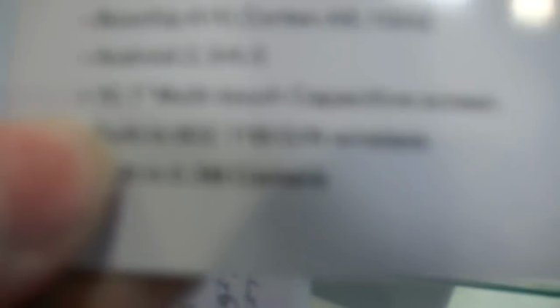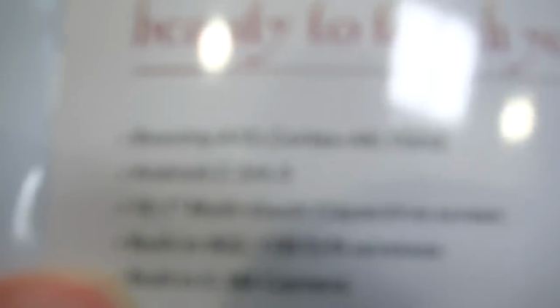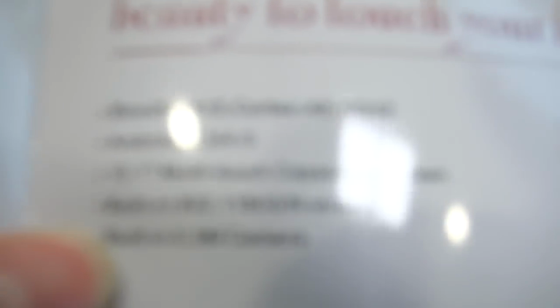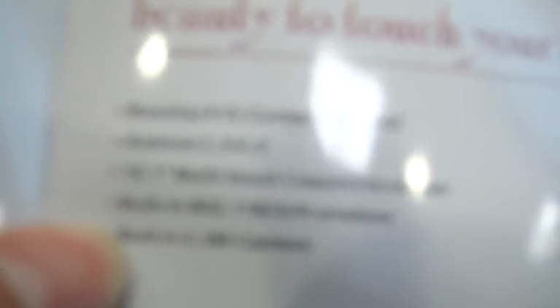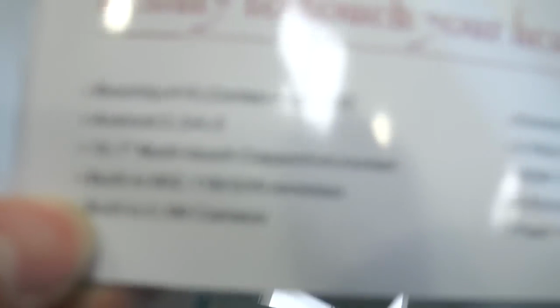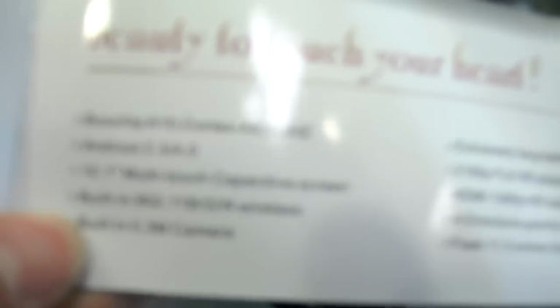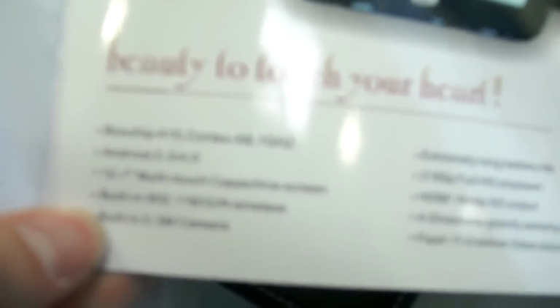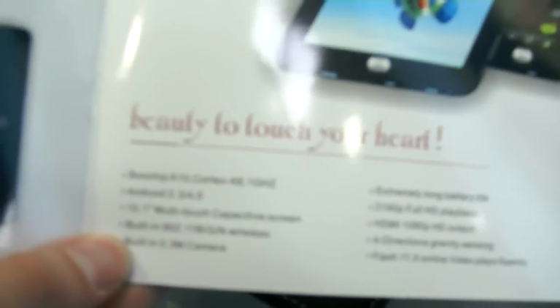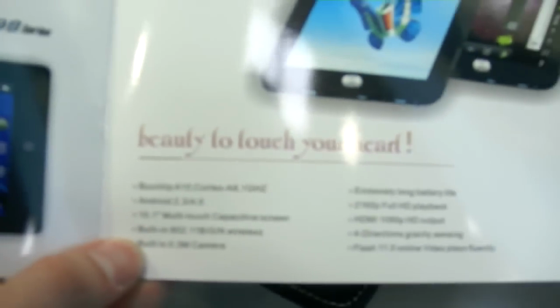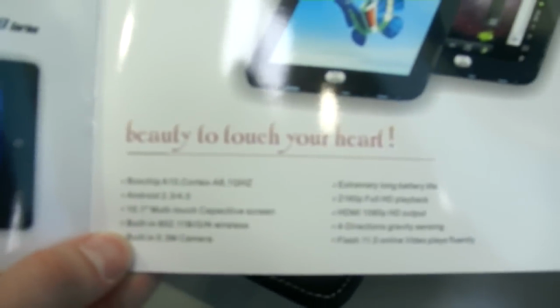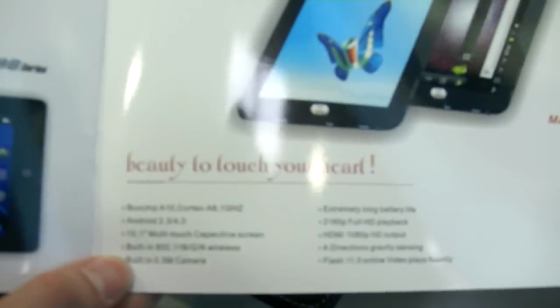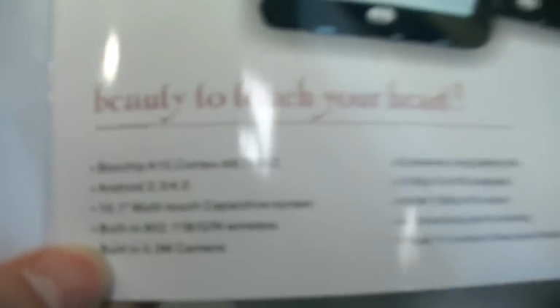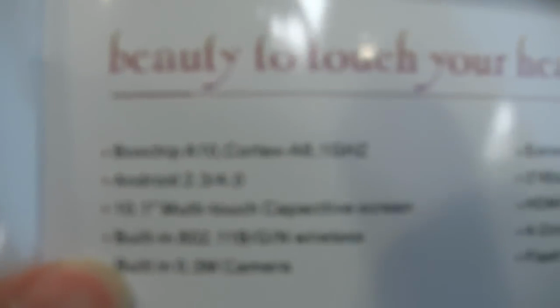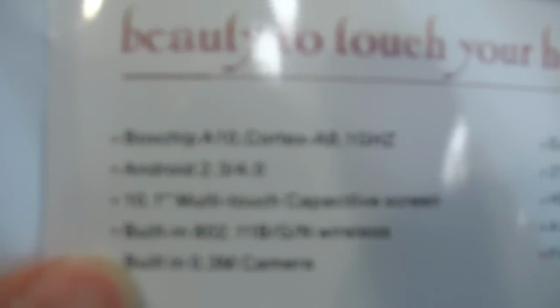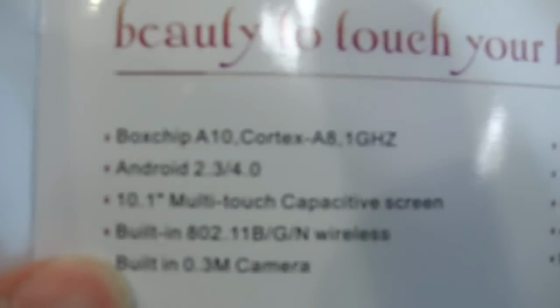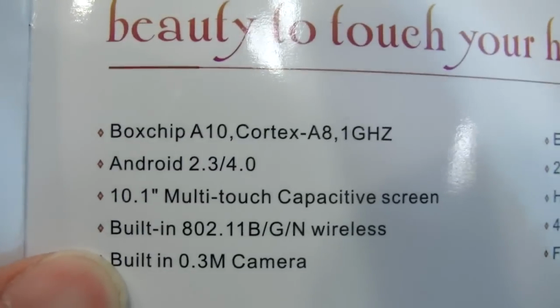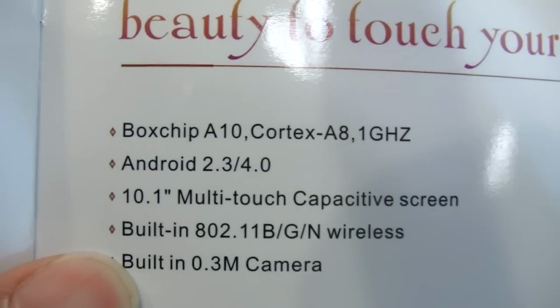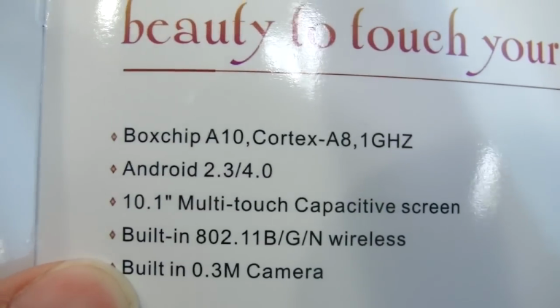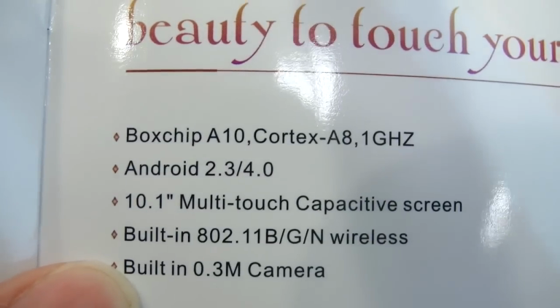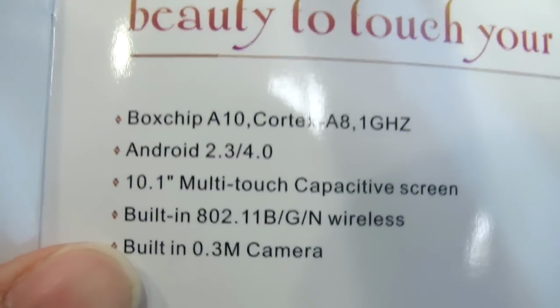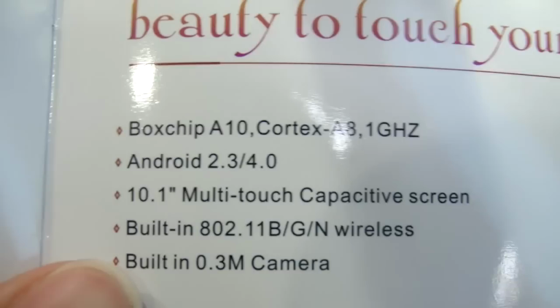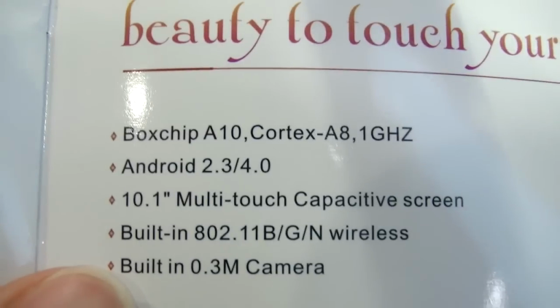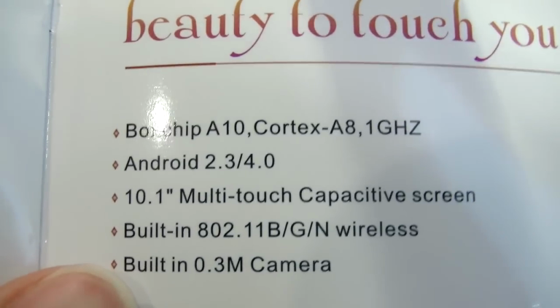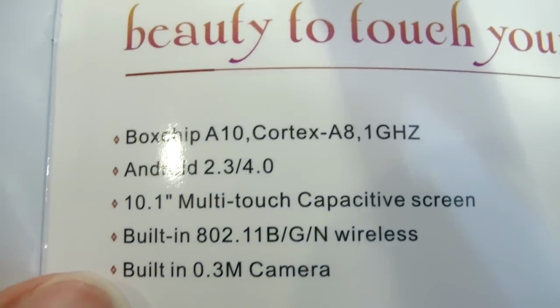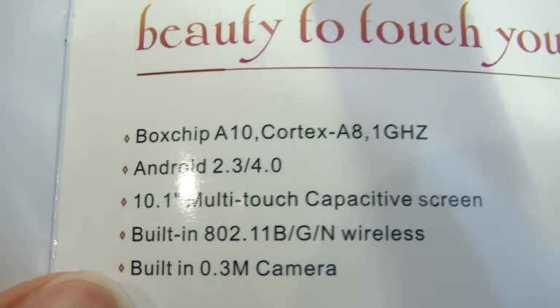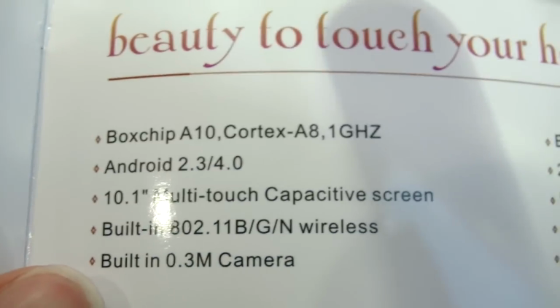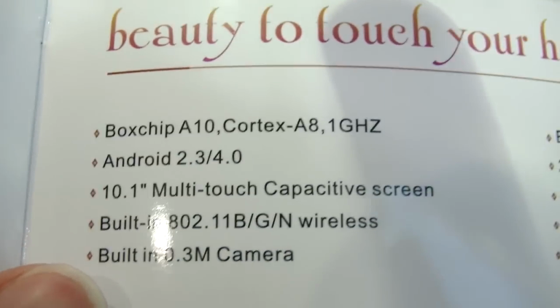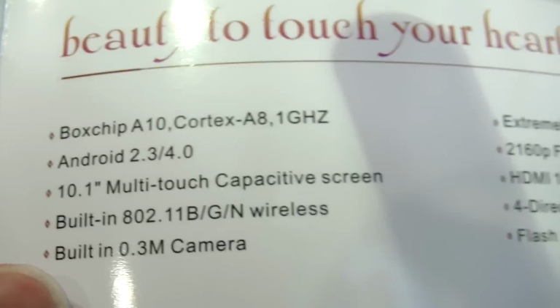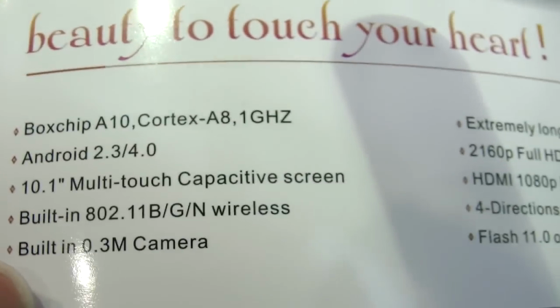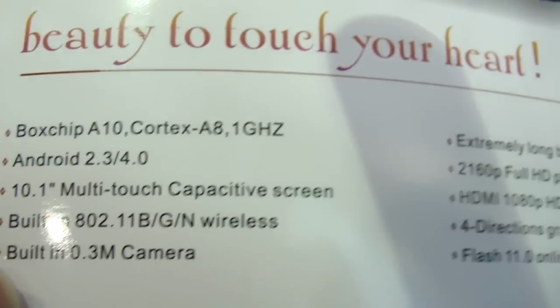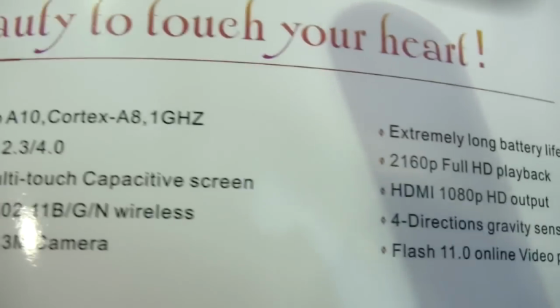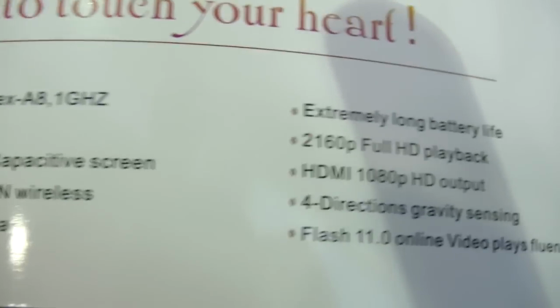It's ARM Cortex-A8, Android 4.0, 10.1-inch, Wi-Fi.